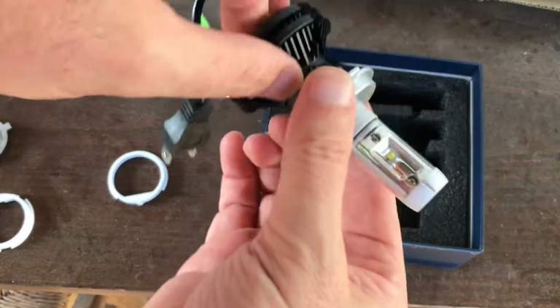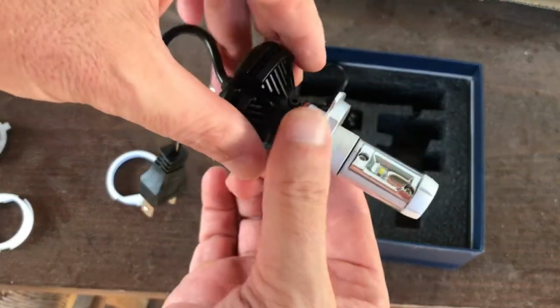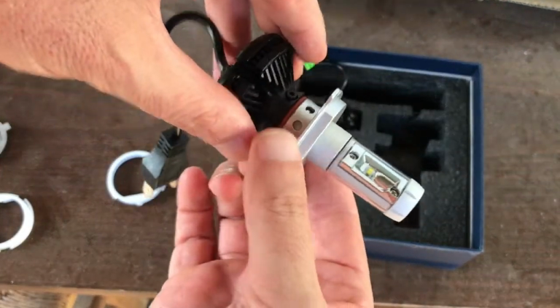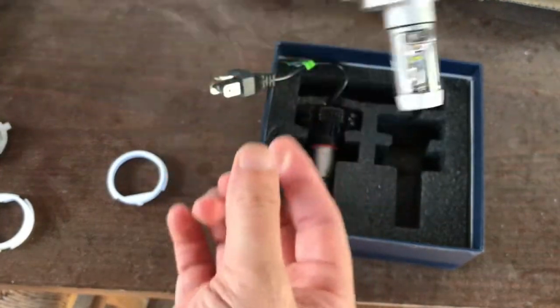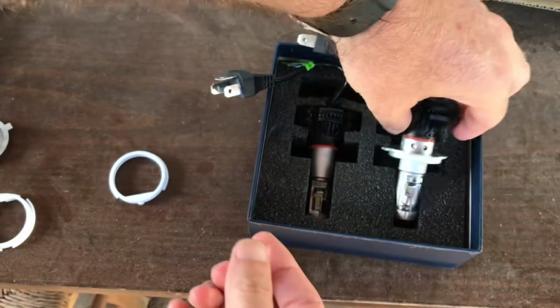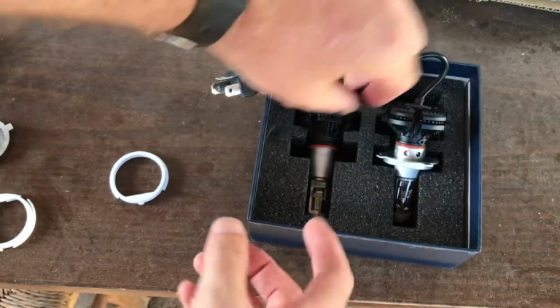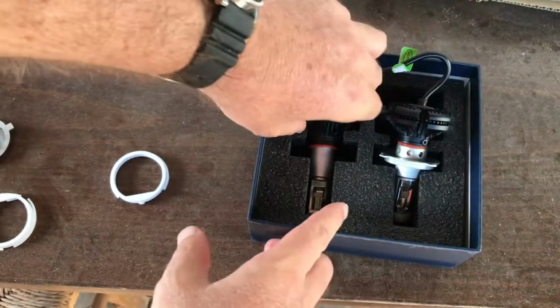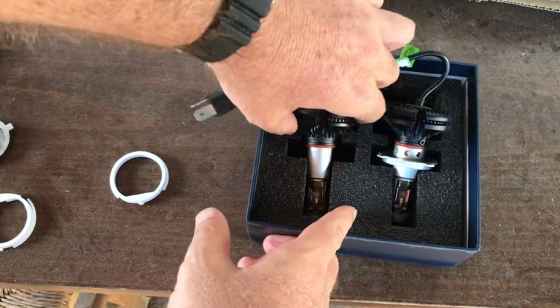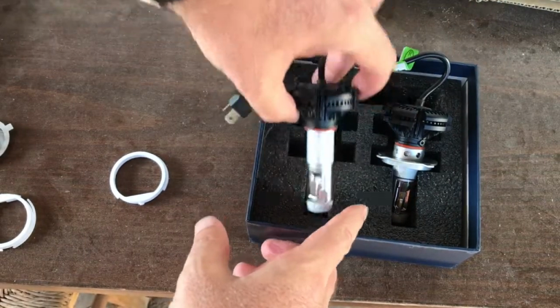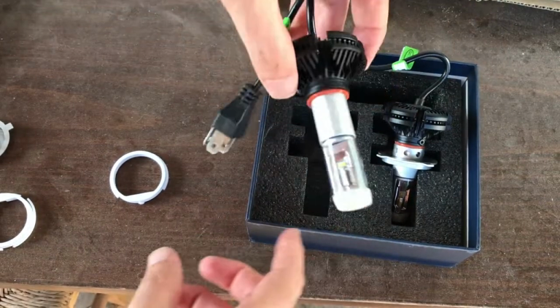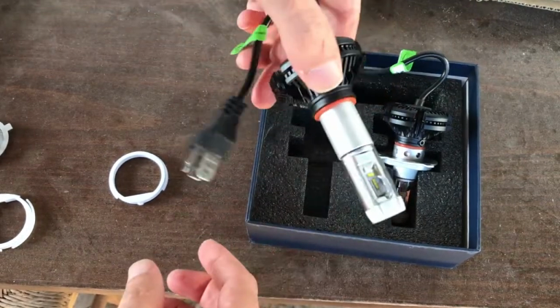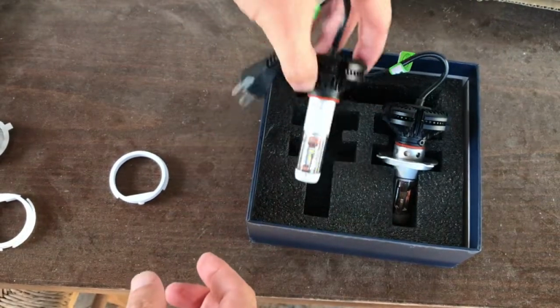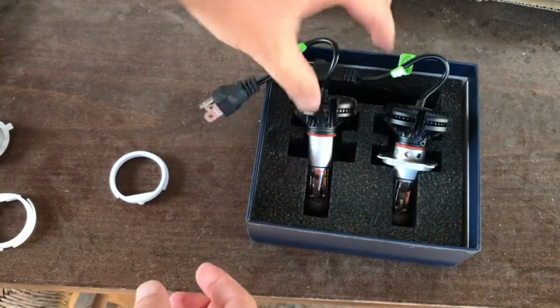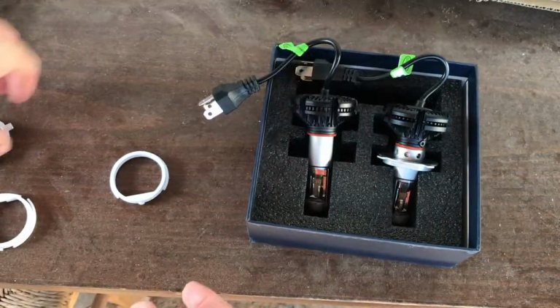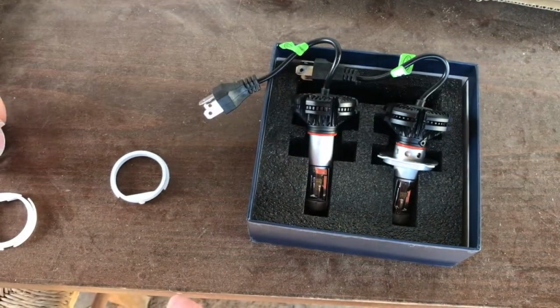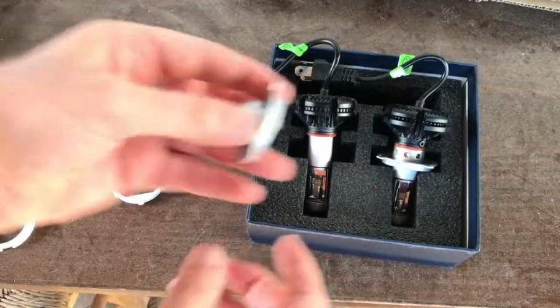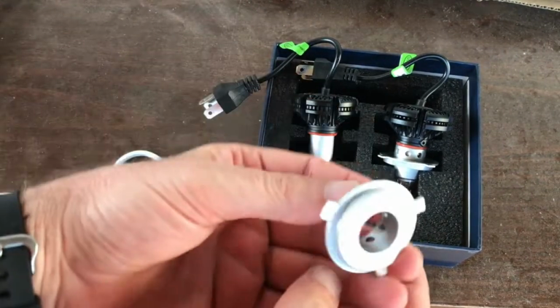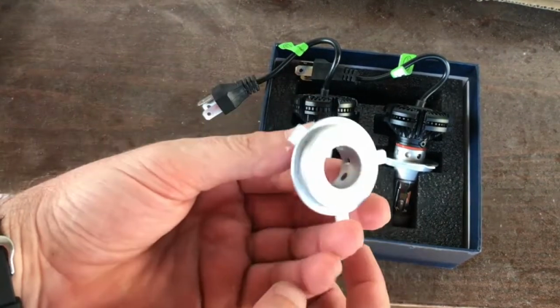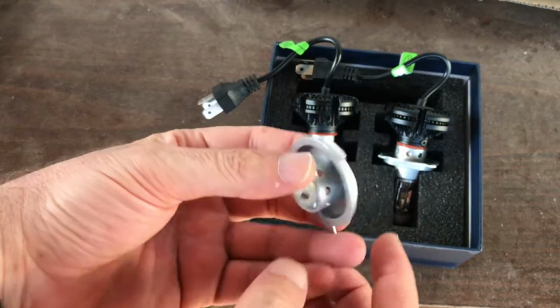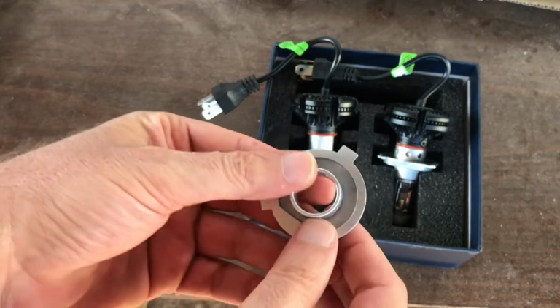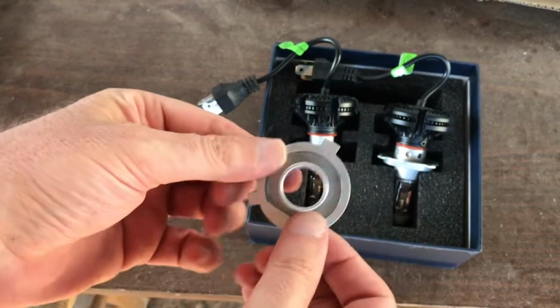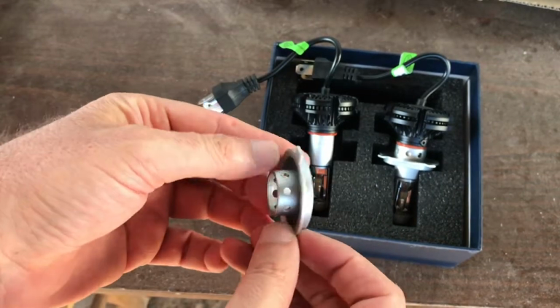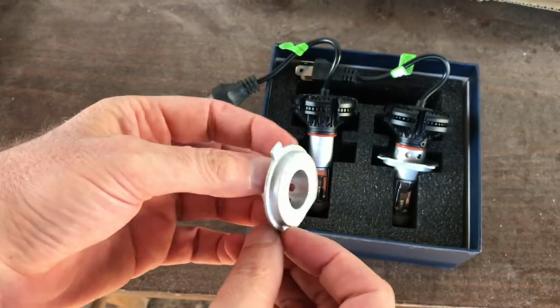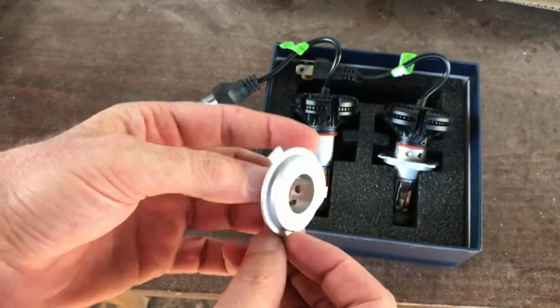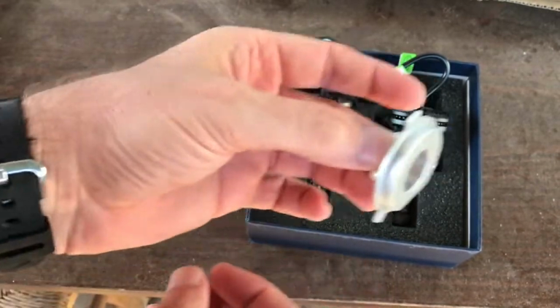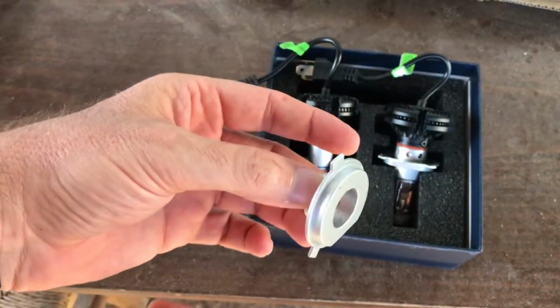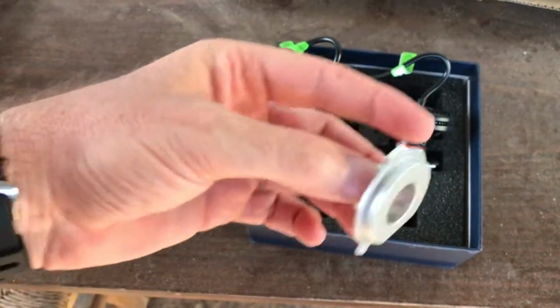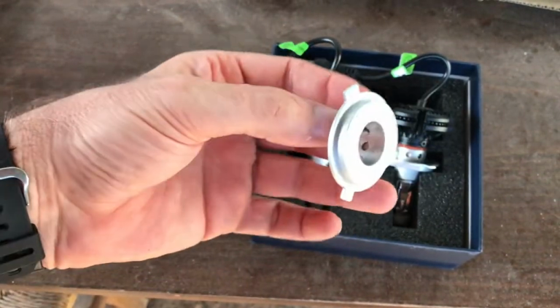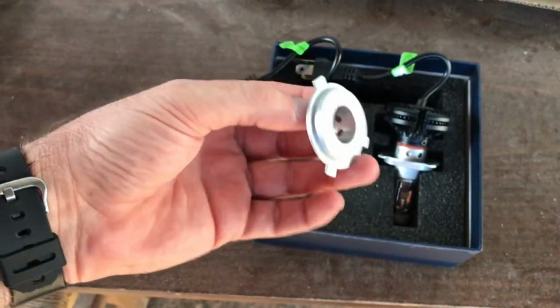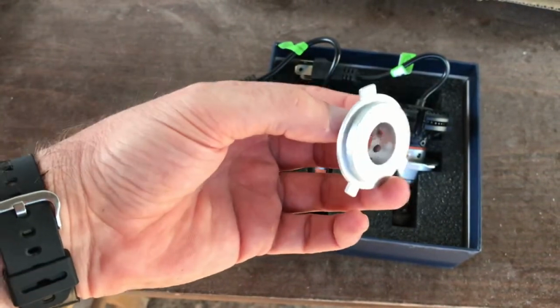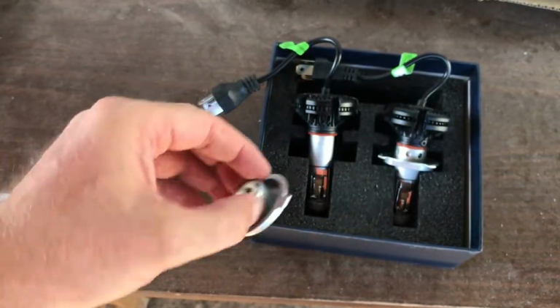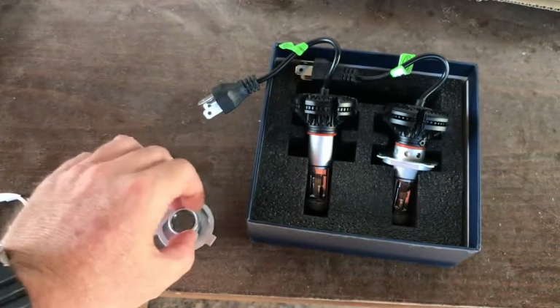So the first thing we will do is take out this adjuster ring — I did it already here, so this is it. And I'm going to place this now in the car. So I'm going to remove the old lights first and show you how.